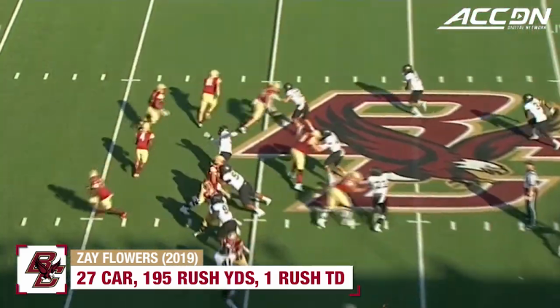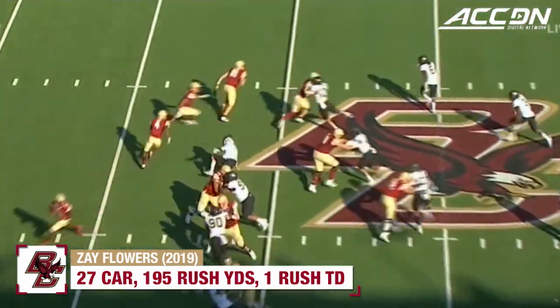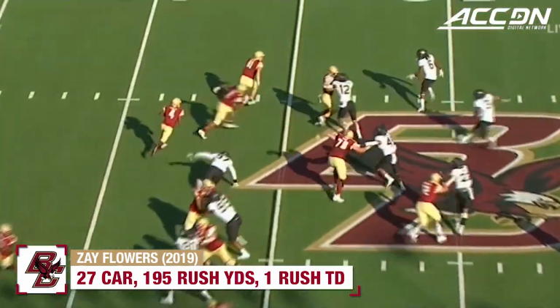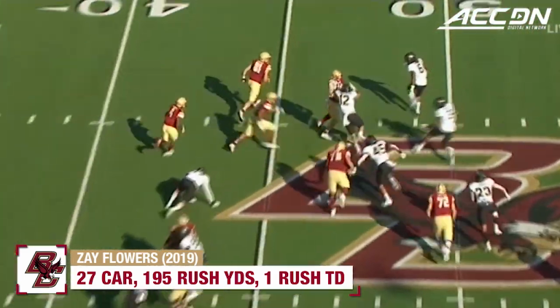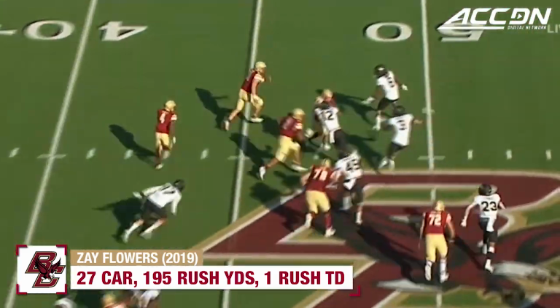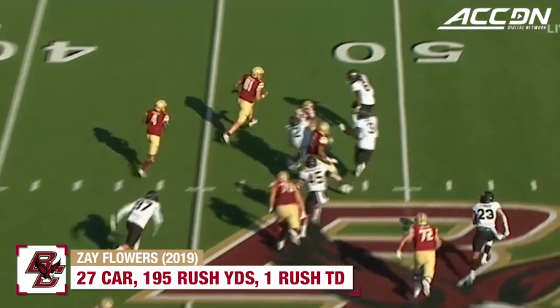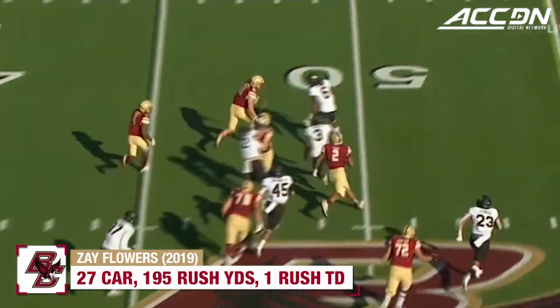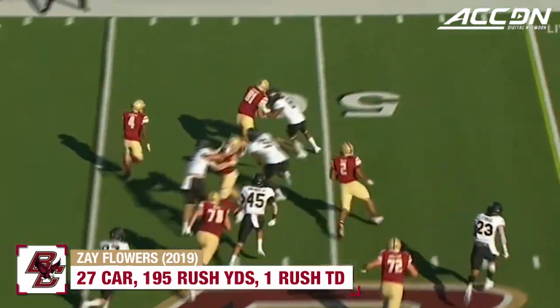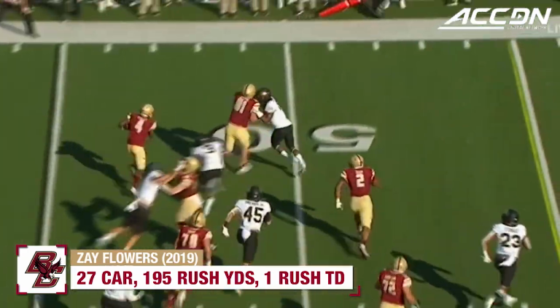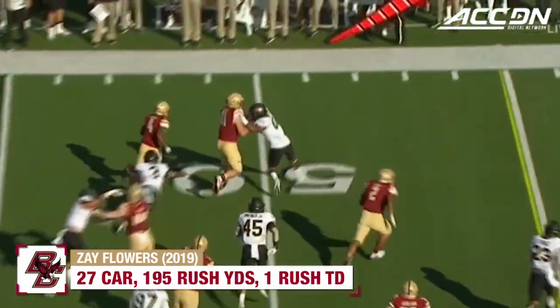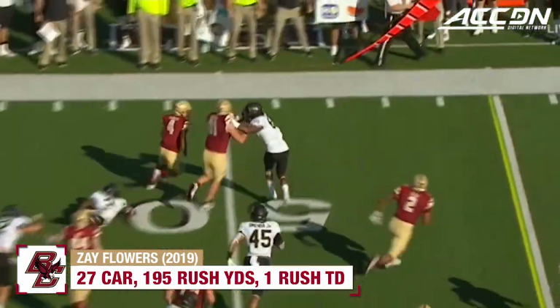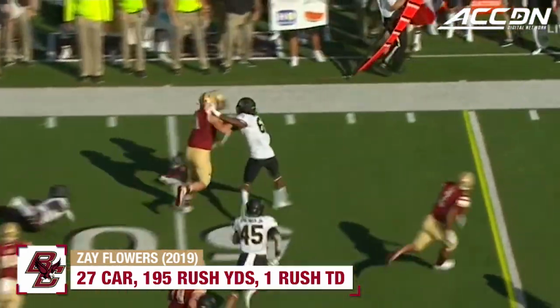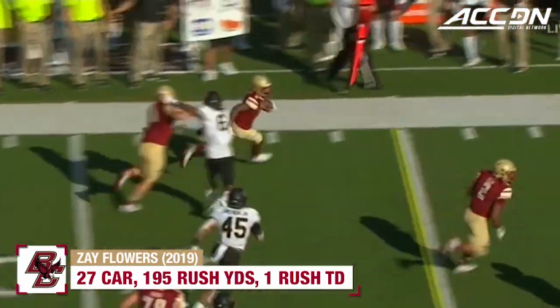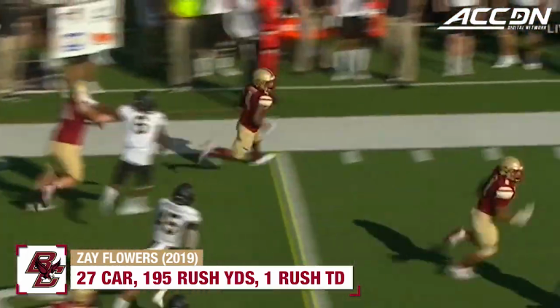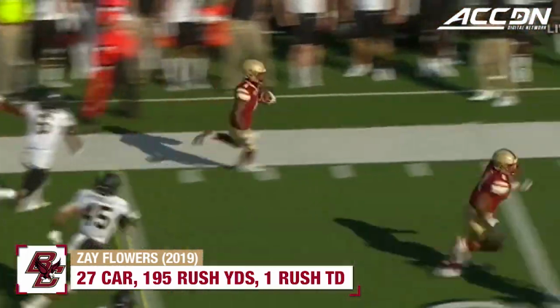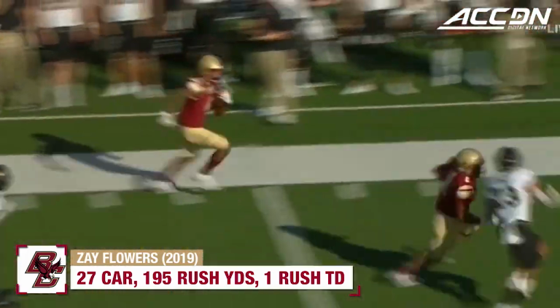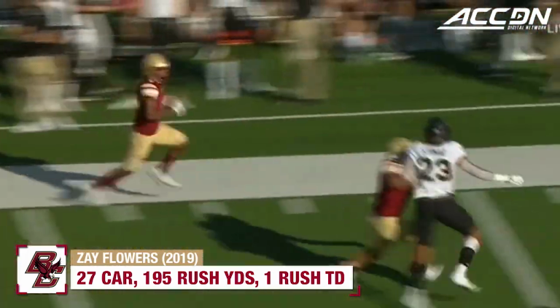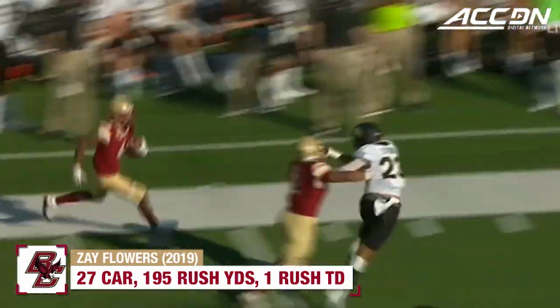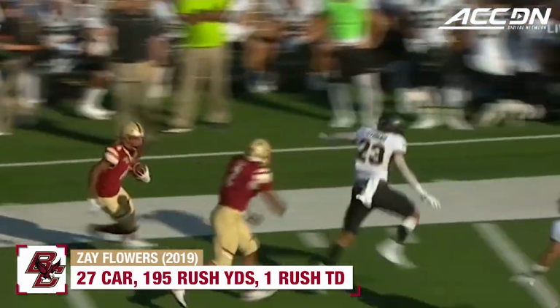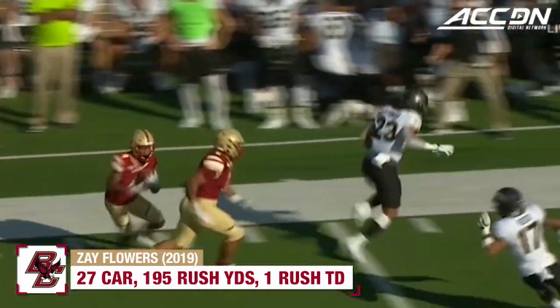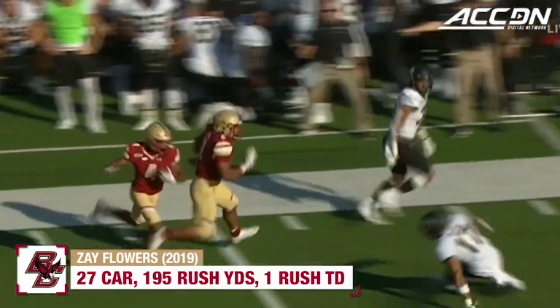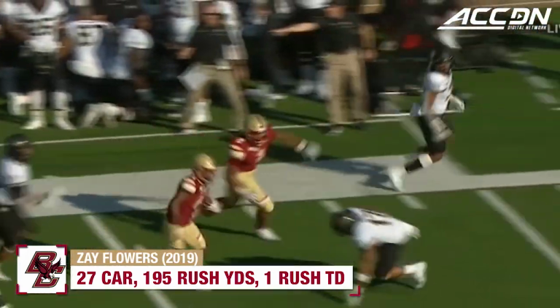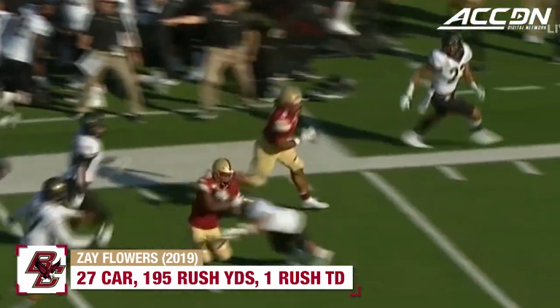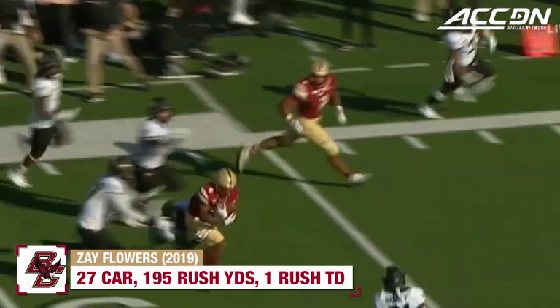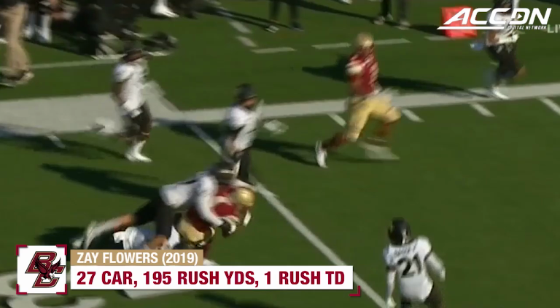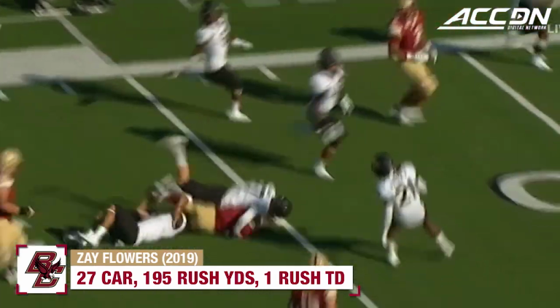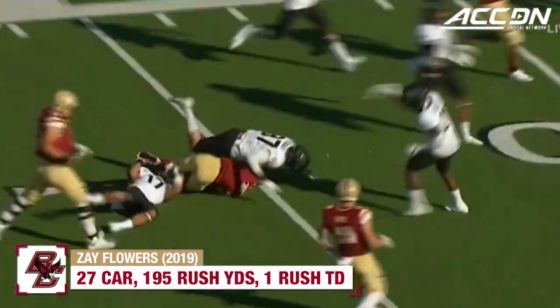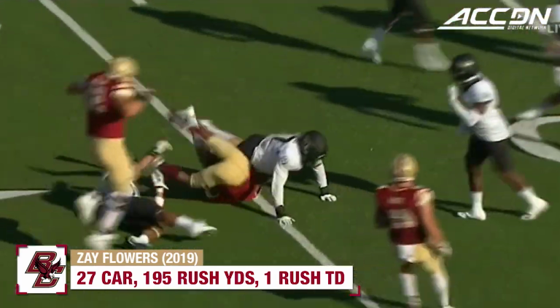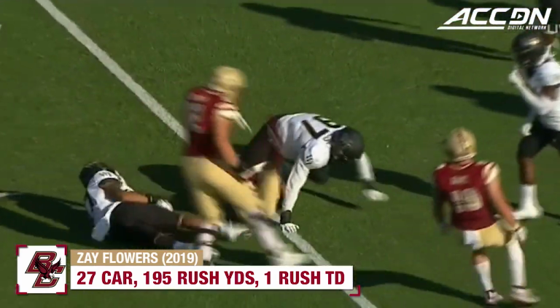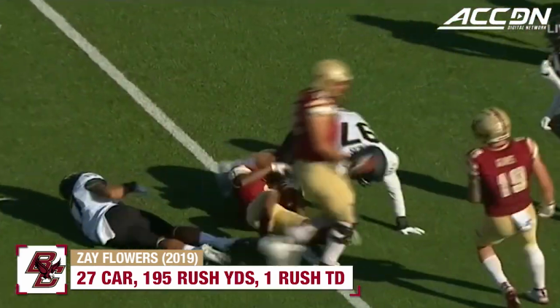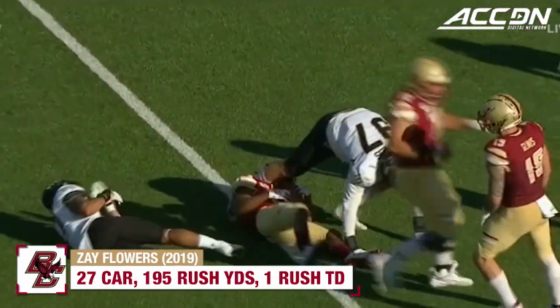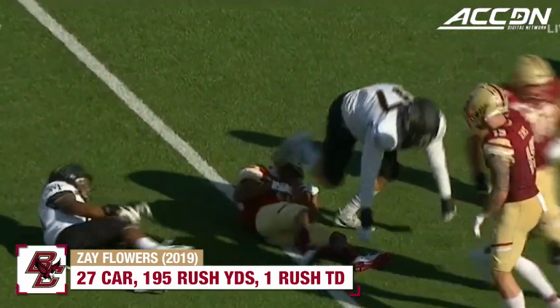Here's Zay Flowers, AJ in front of the blocker, gets to the edge — 40, 35, 30 — has some blockers in front of him, down to the 25.